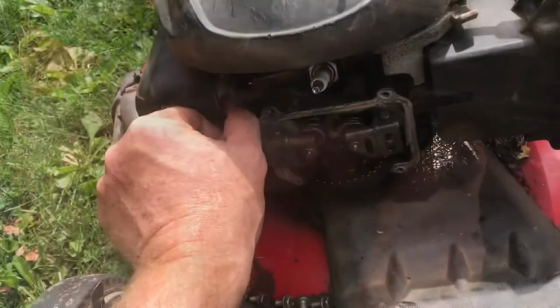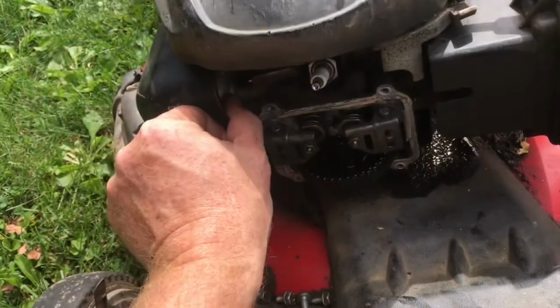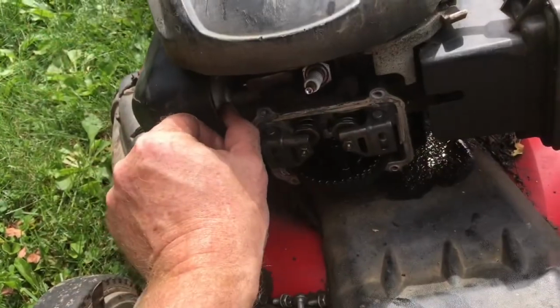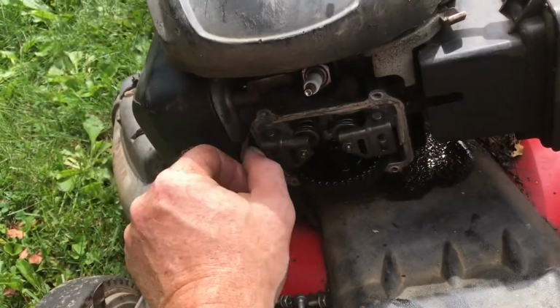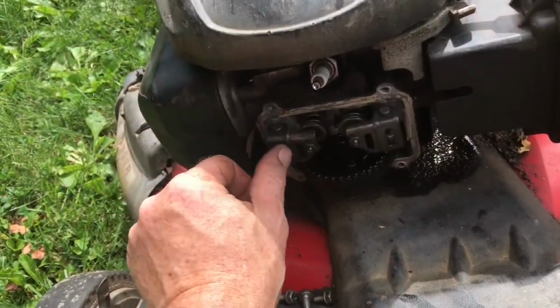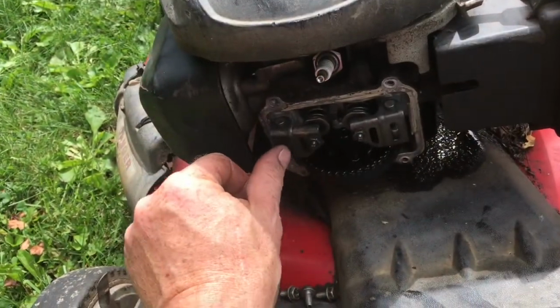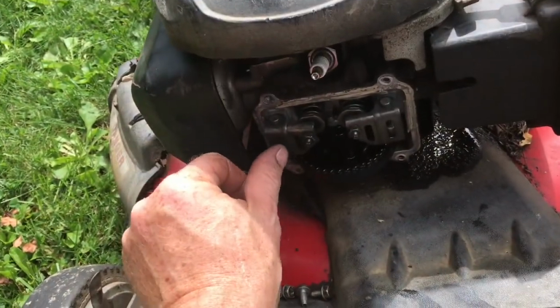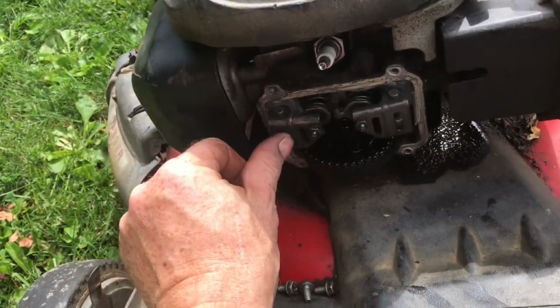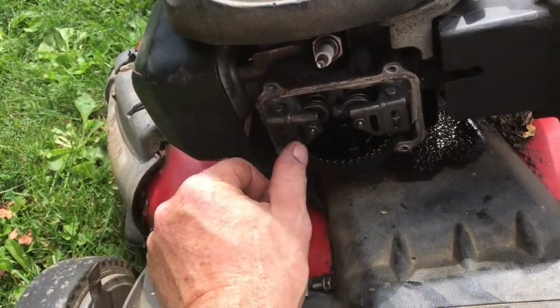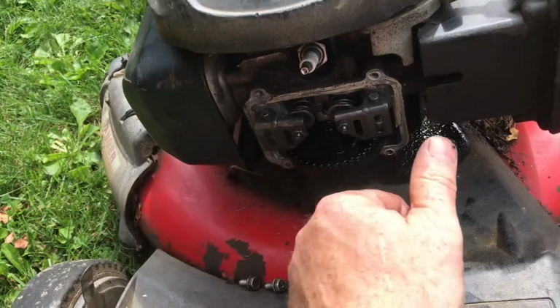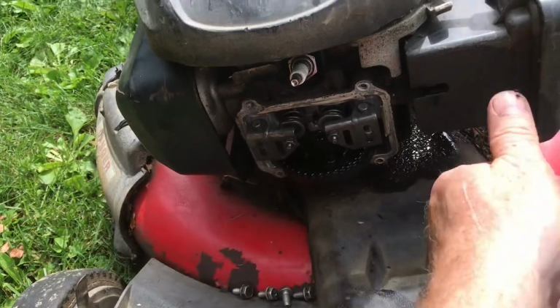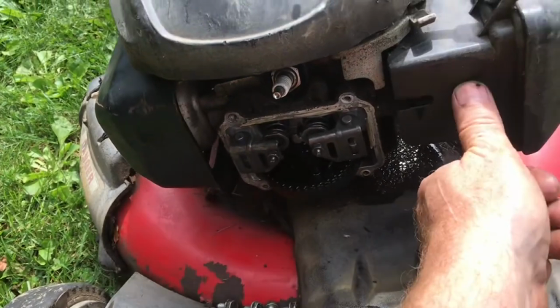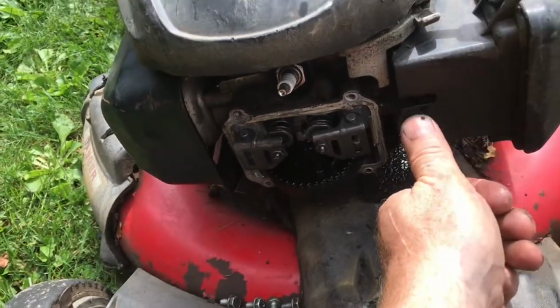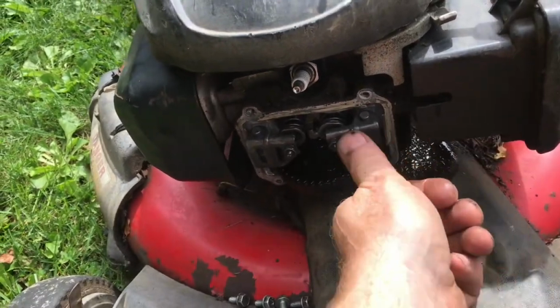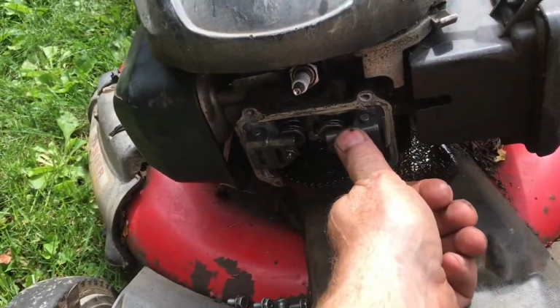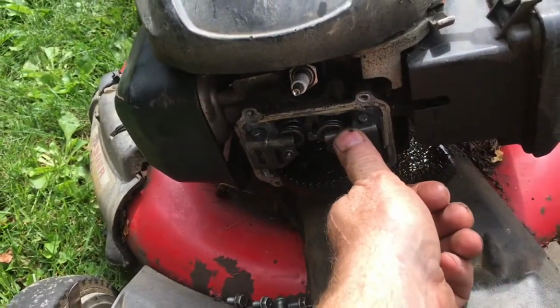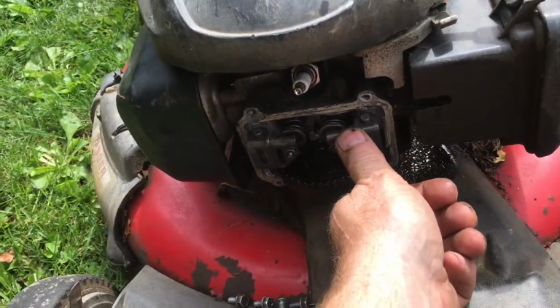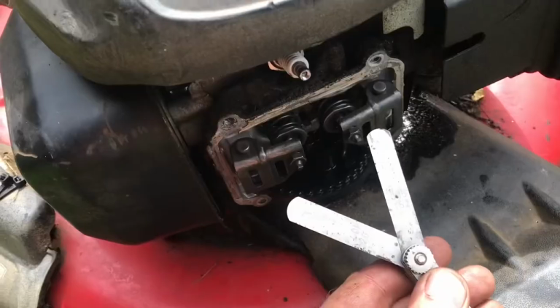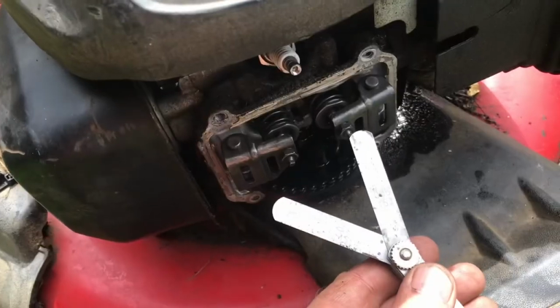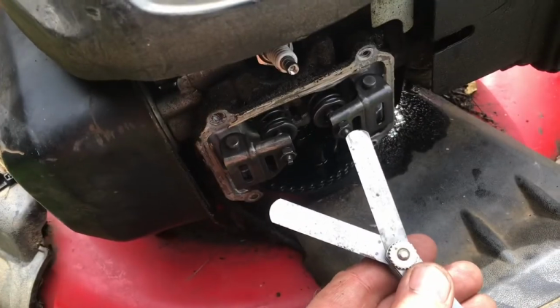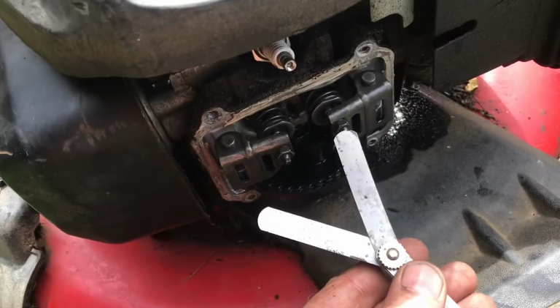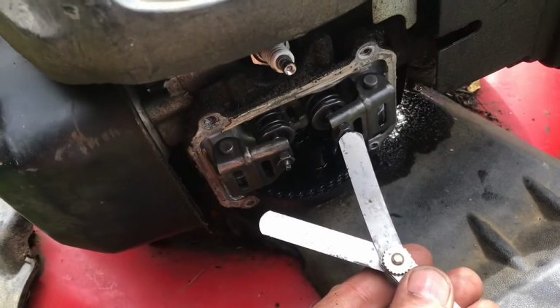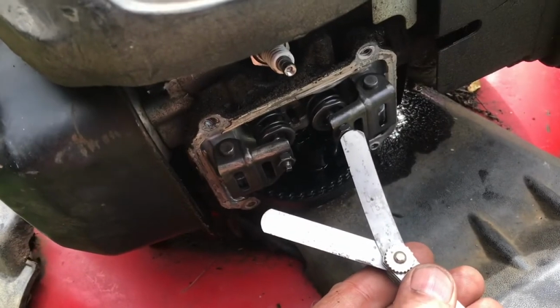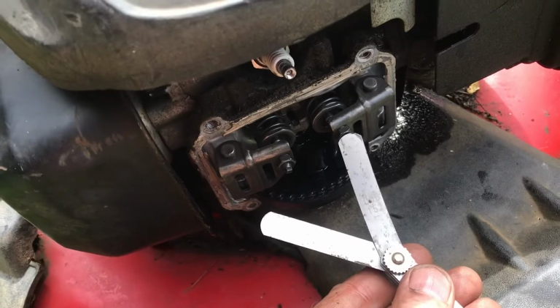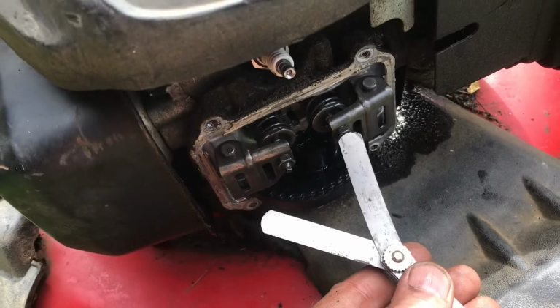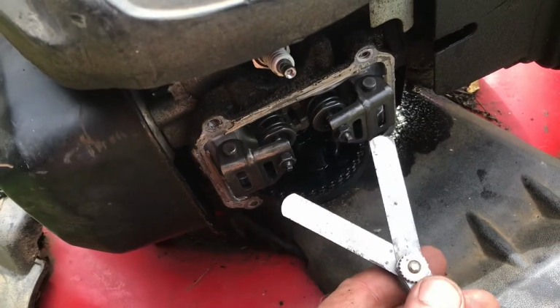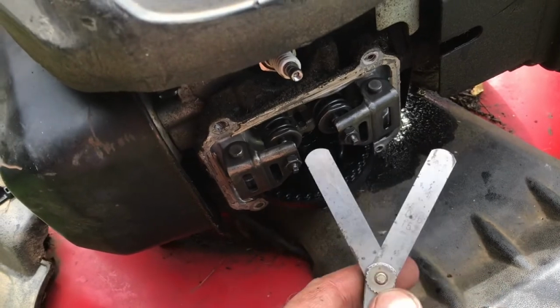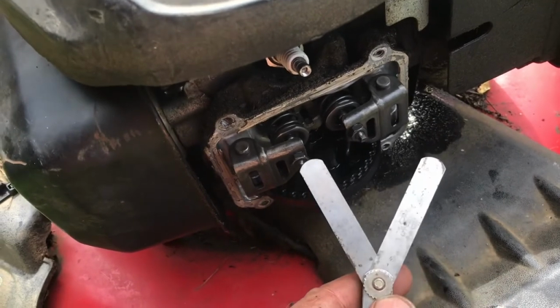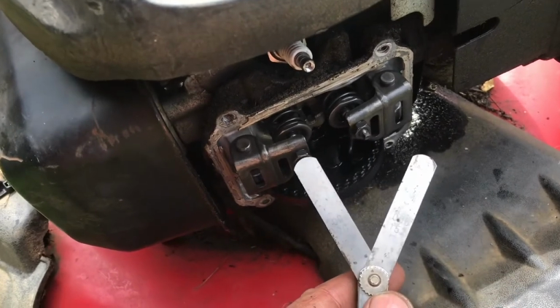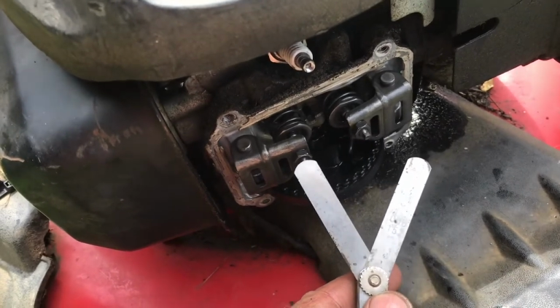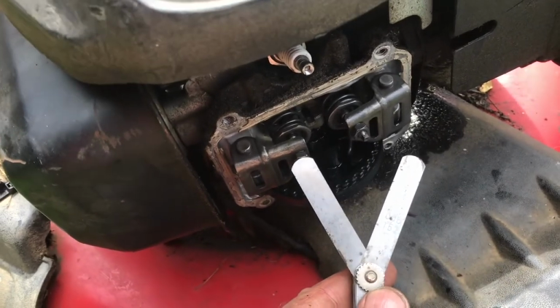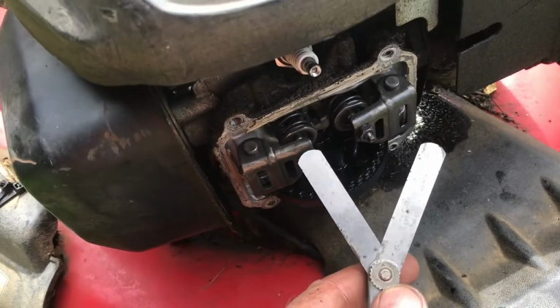The valve closest to the muffler is the exhaust valve, and the one closest to the carburetor is the intake valve. The intake valve will be adjusted at .006 and the exhaust at .008.